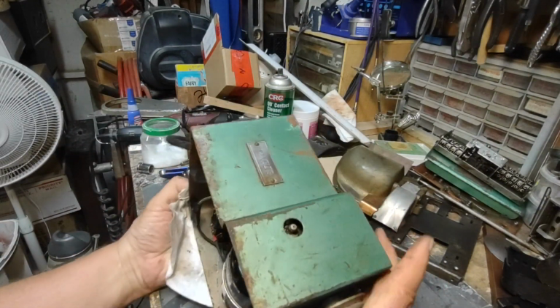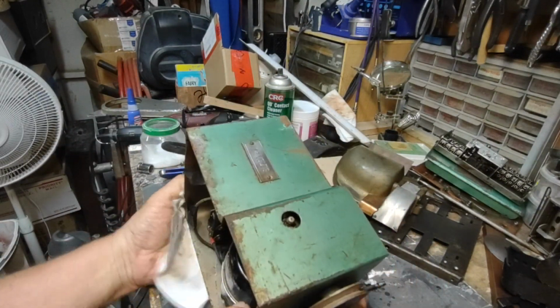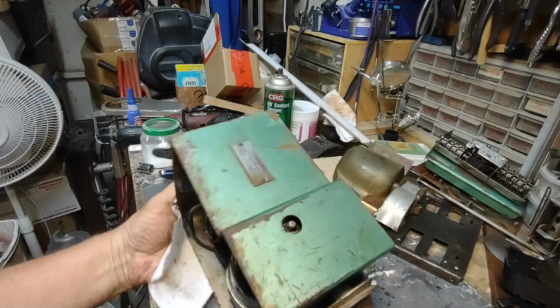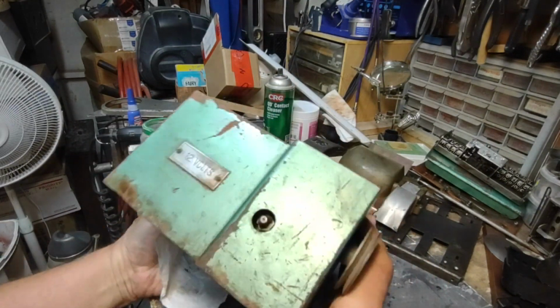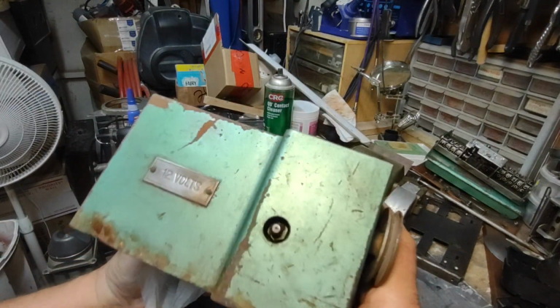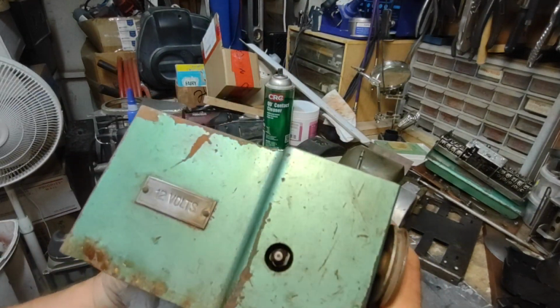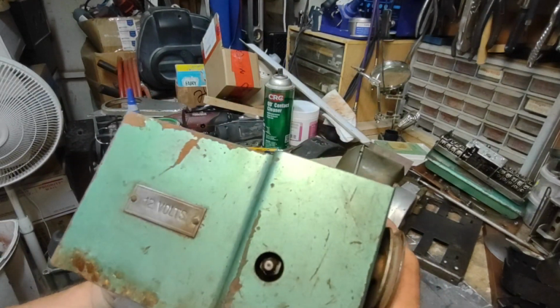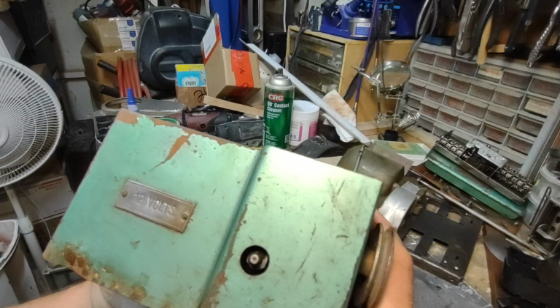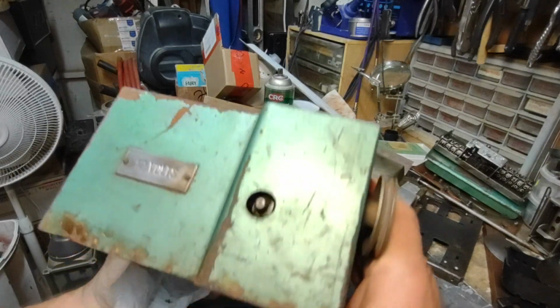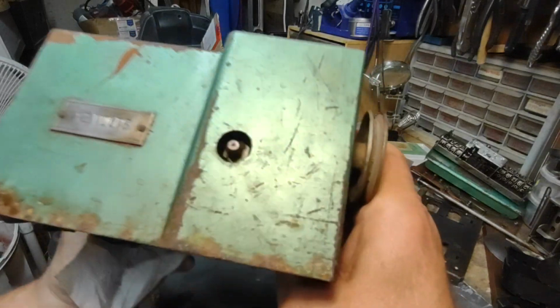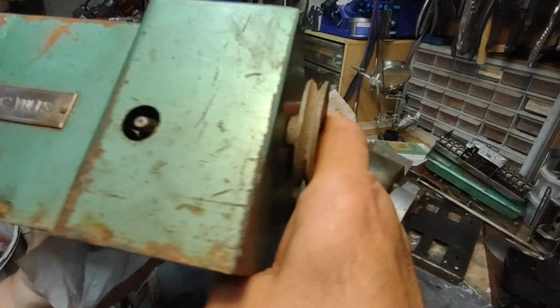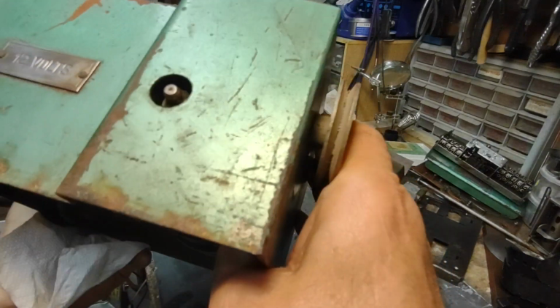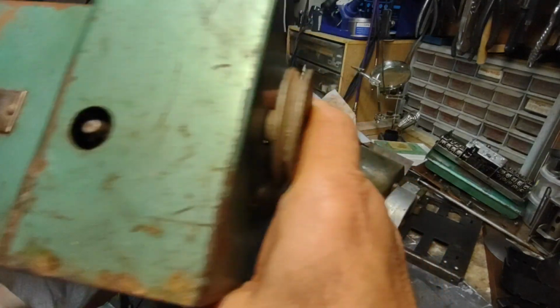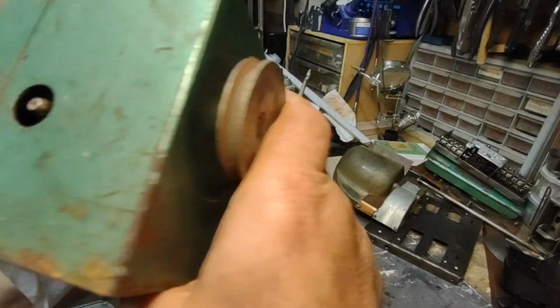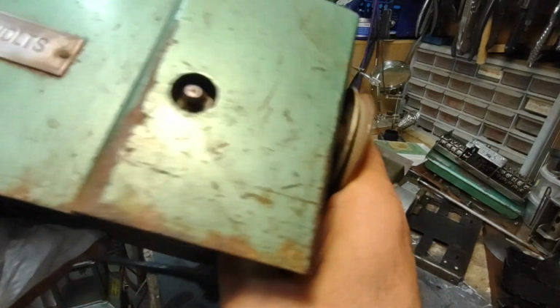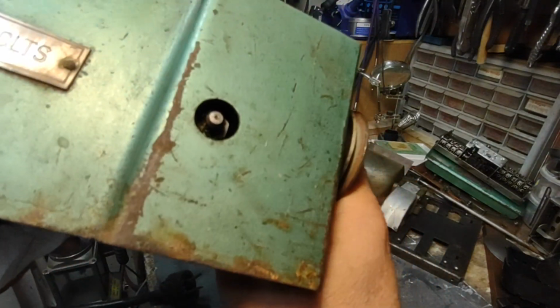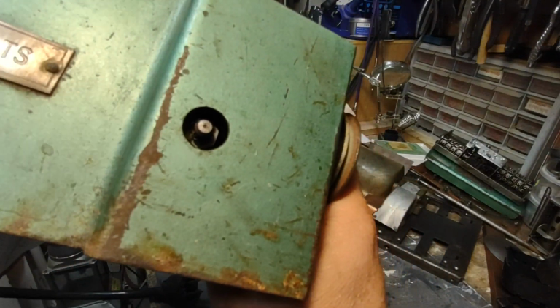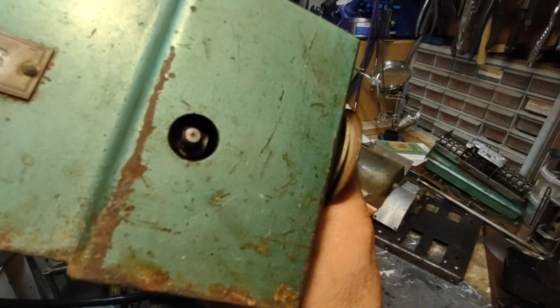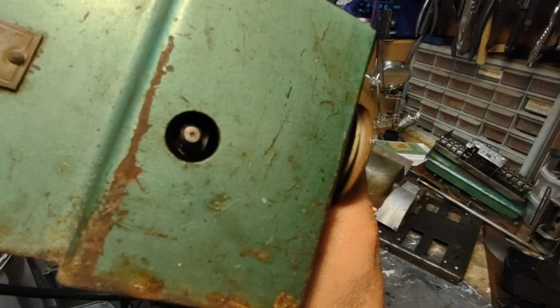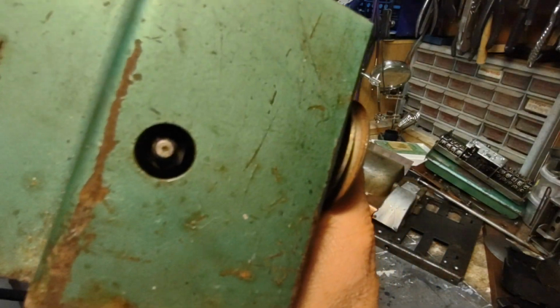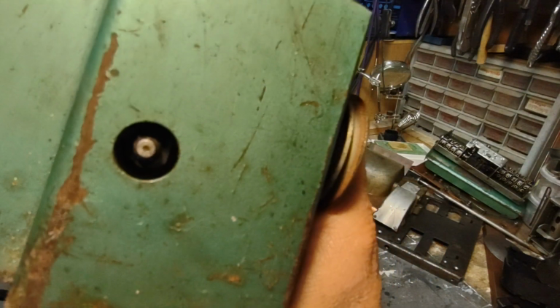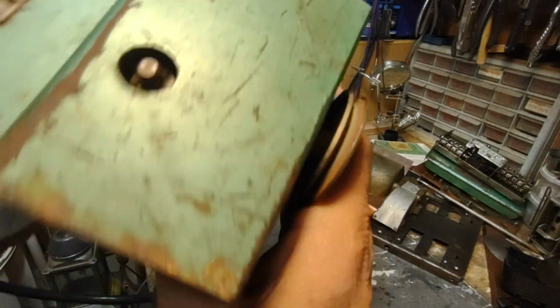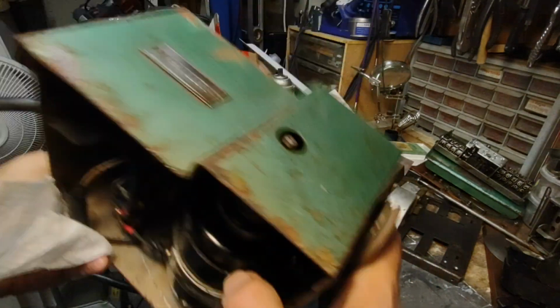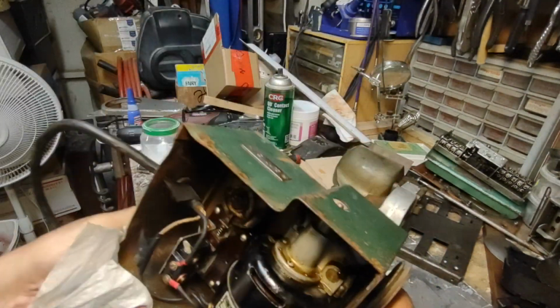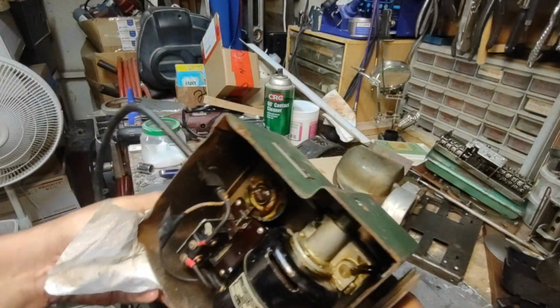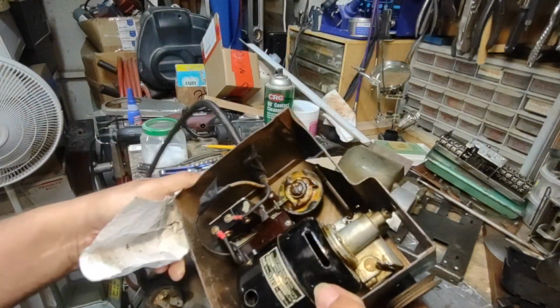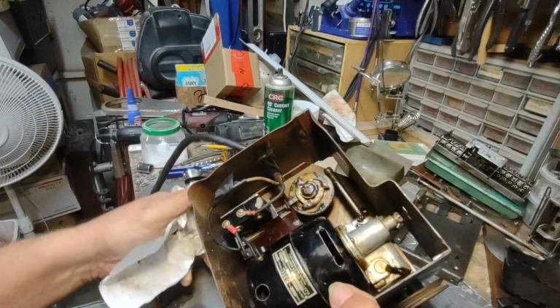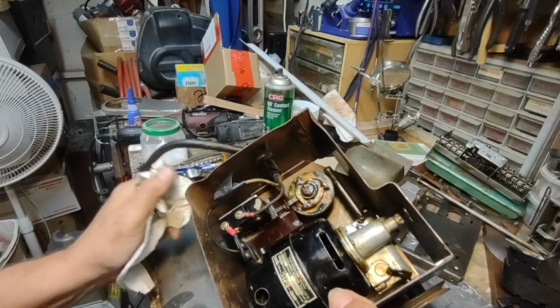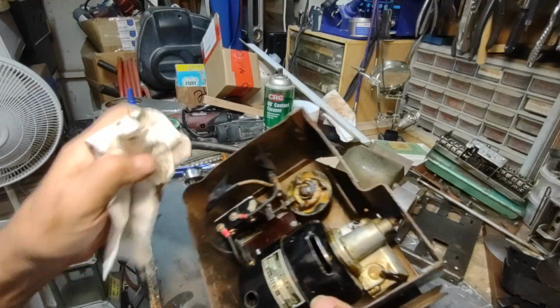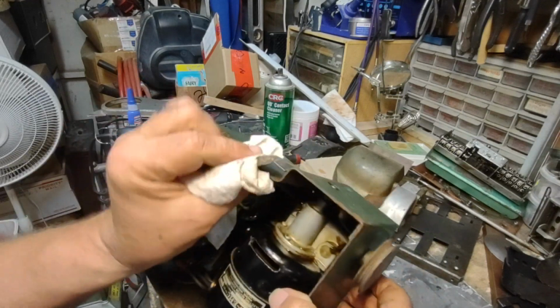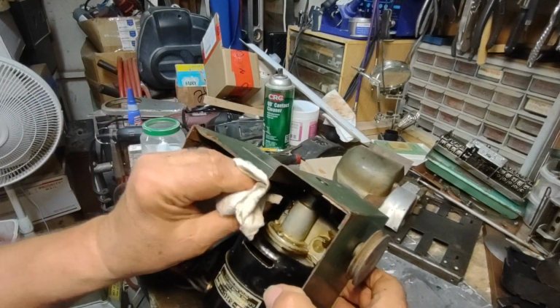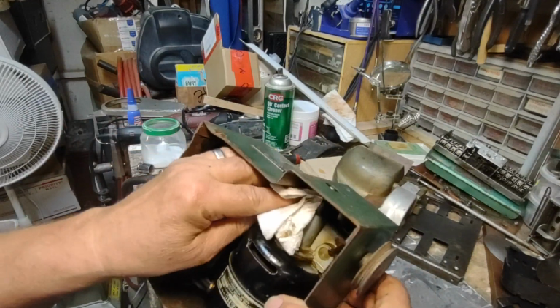Oh, I know what that is — that's a Zerk fitting. That's for greasing the thing. I just saw the nipple. Cool, so I know what that is all about.